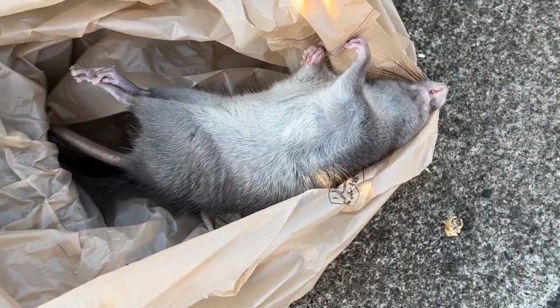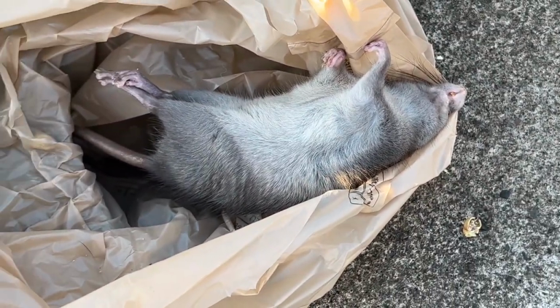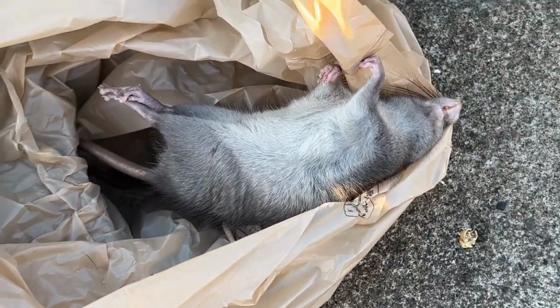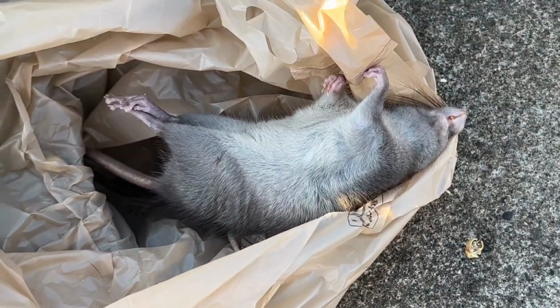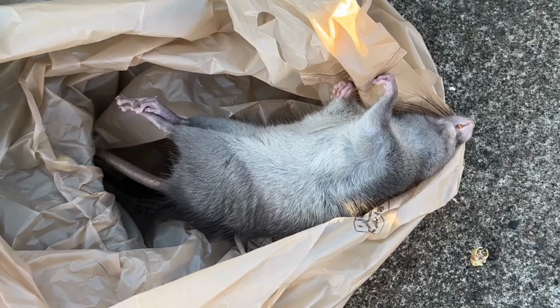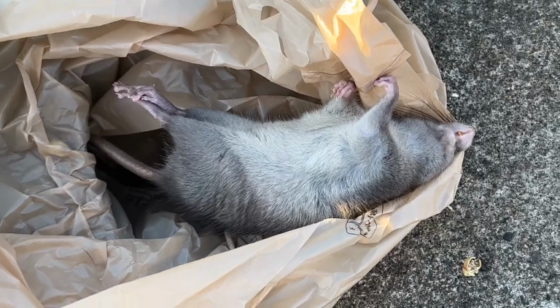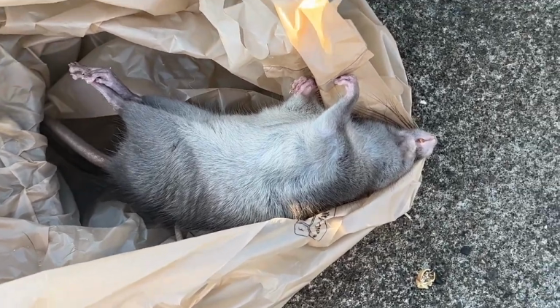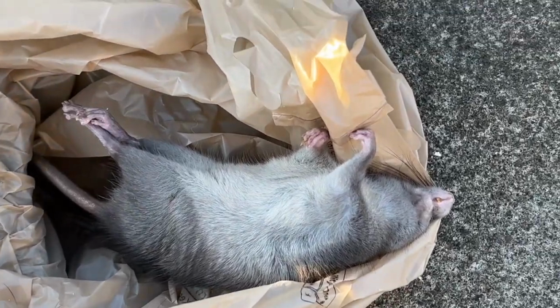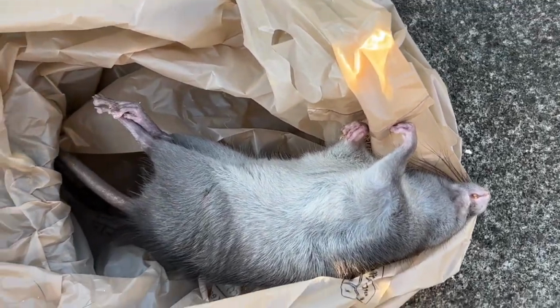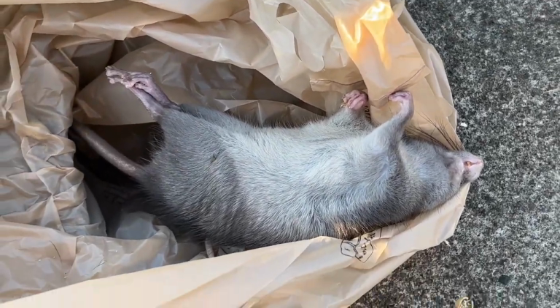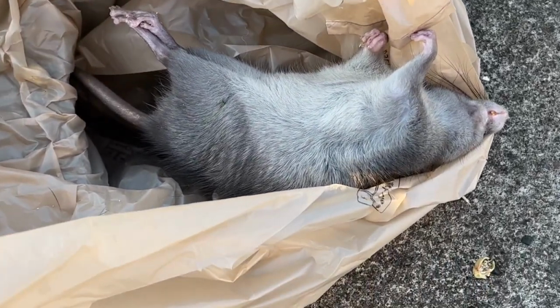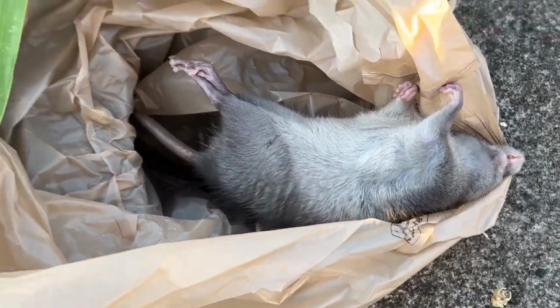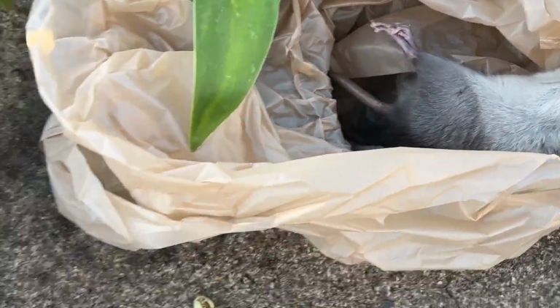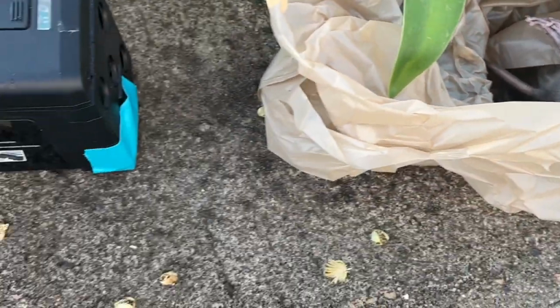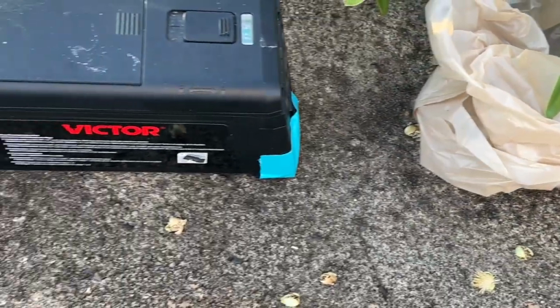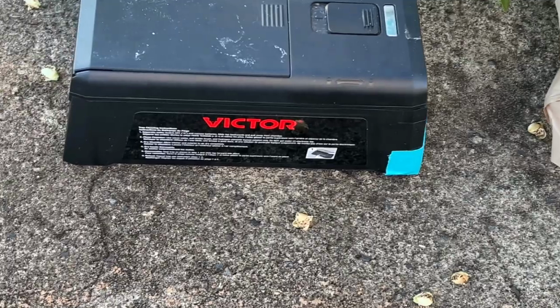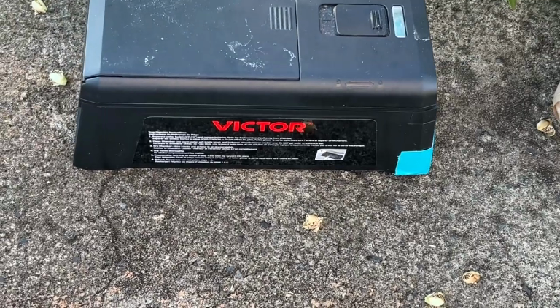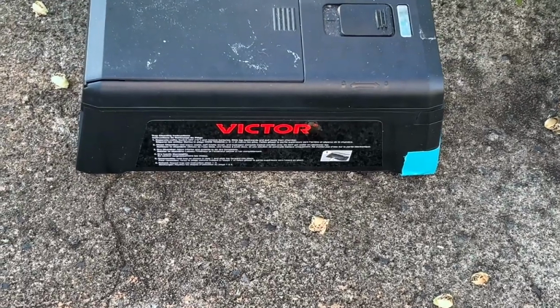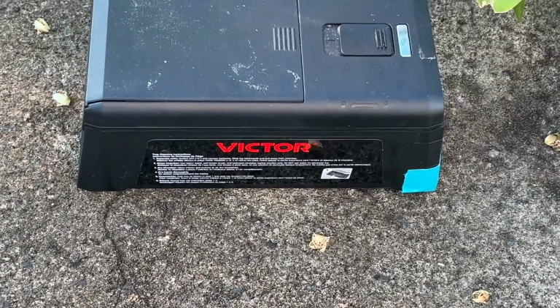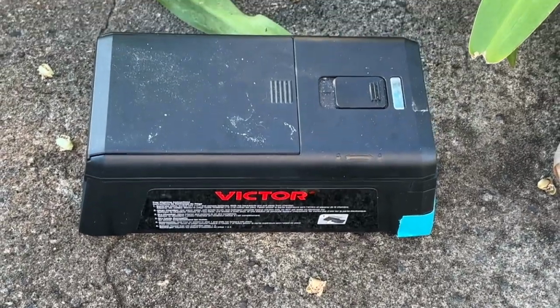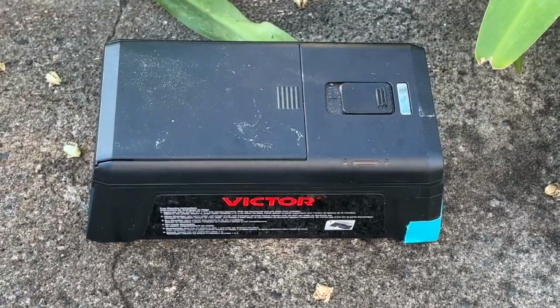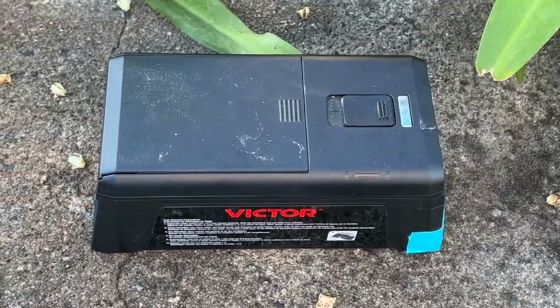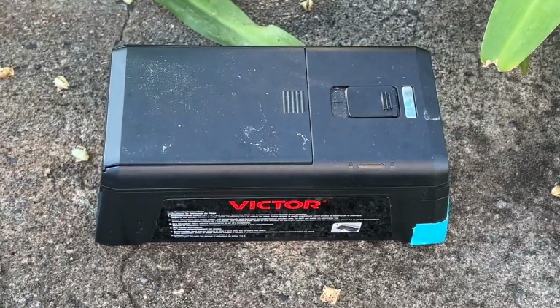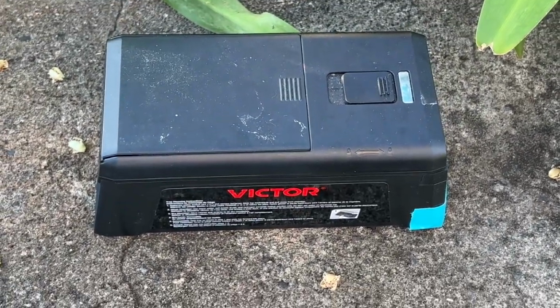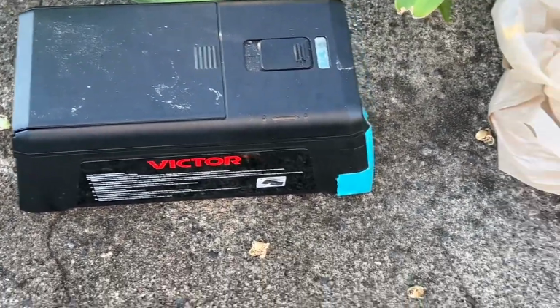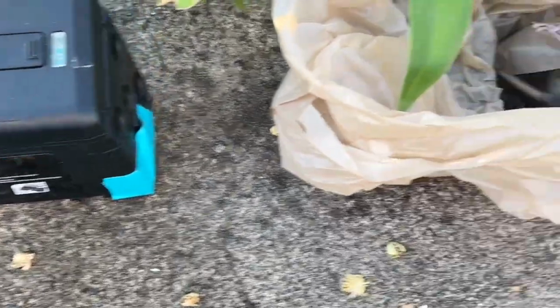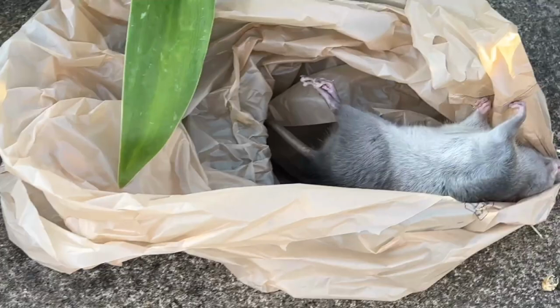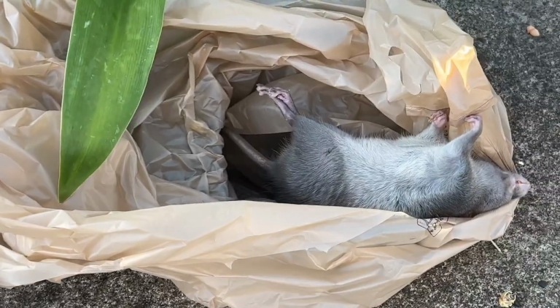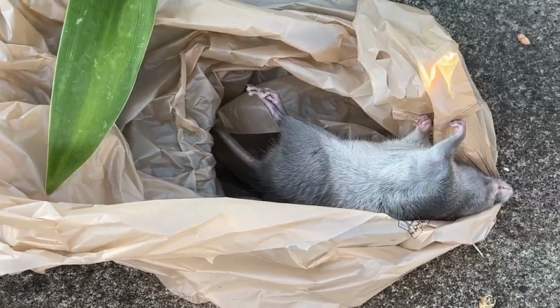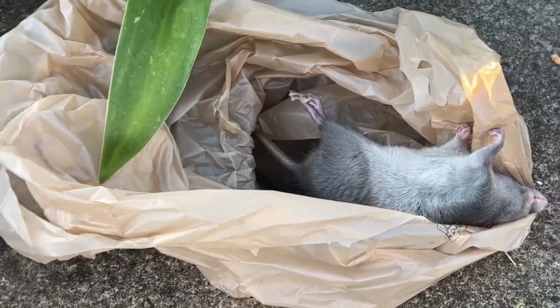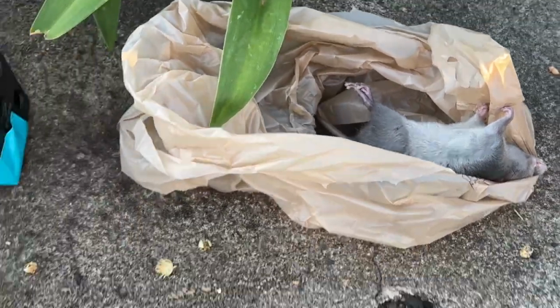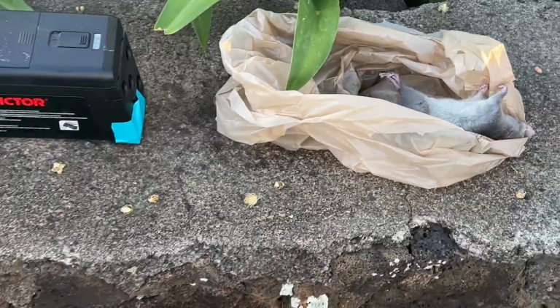So one down. You don't have to use these type of traps — these type of traps, the Victors. Any battery-operated rat trap would do, but I prefer the Victors. They're good, but any one will work.